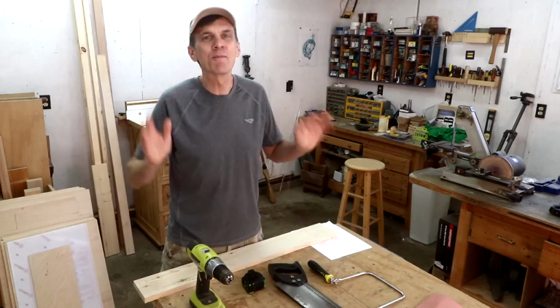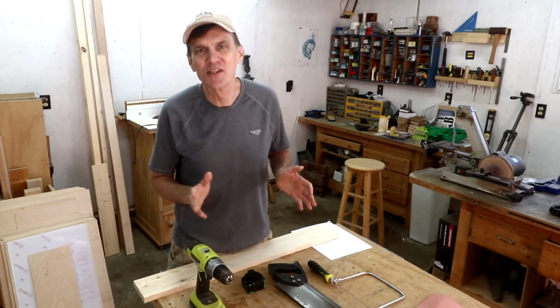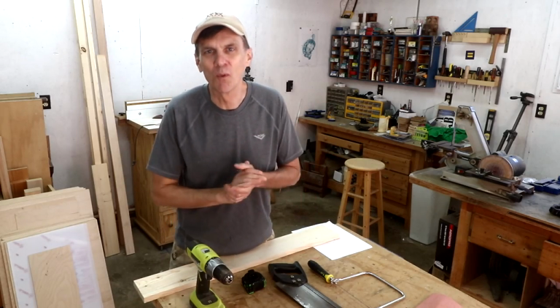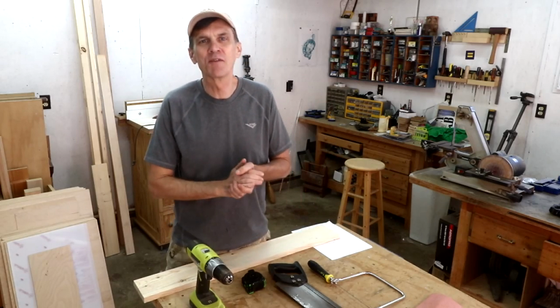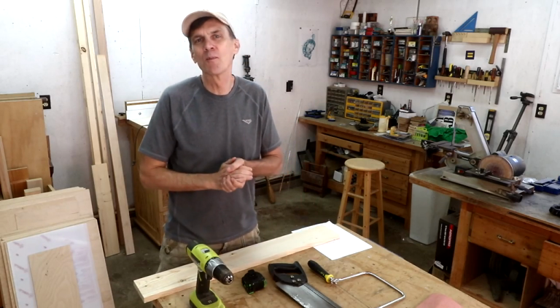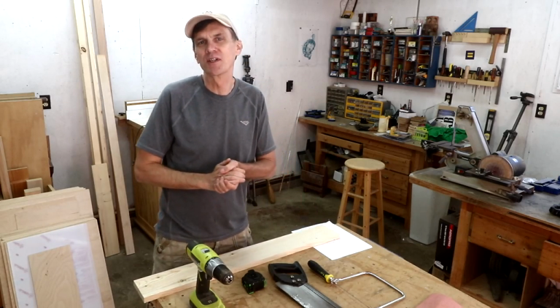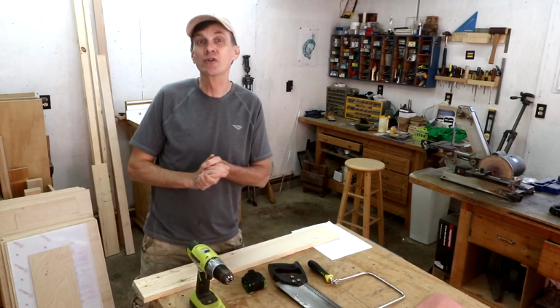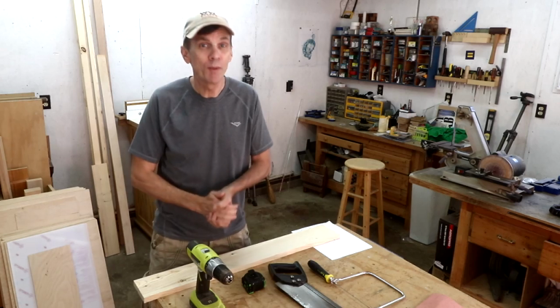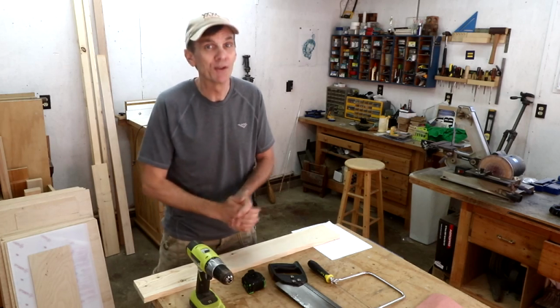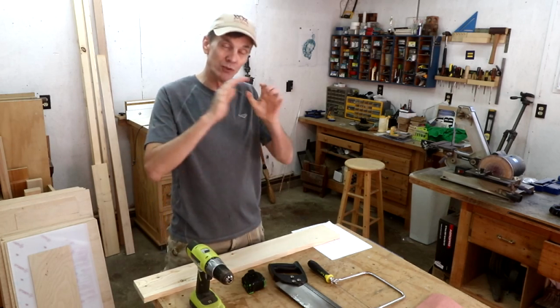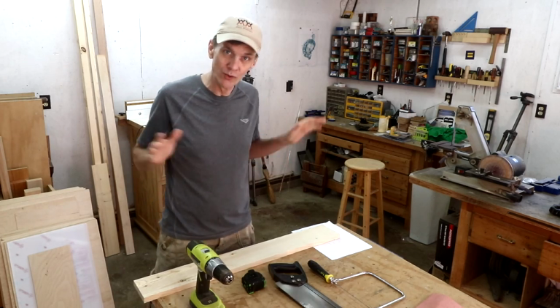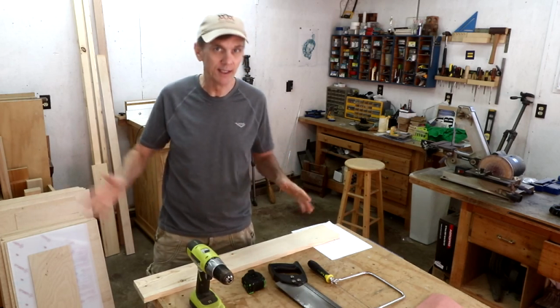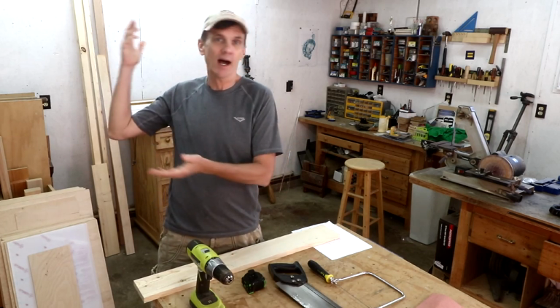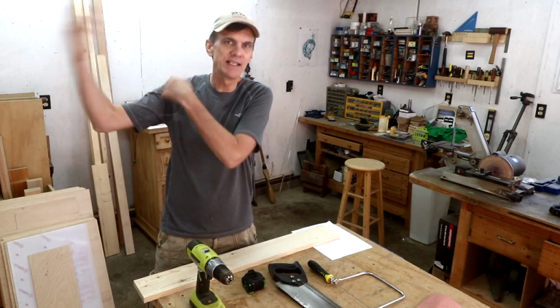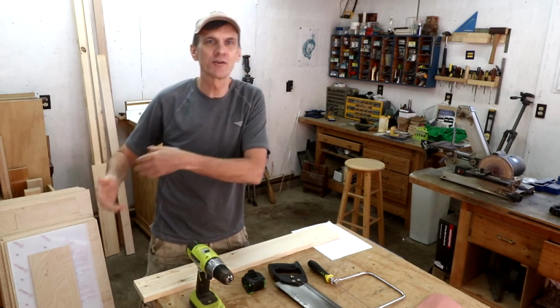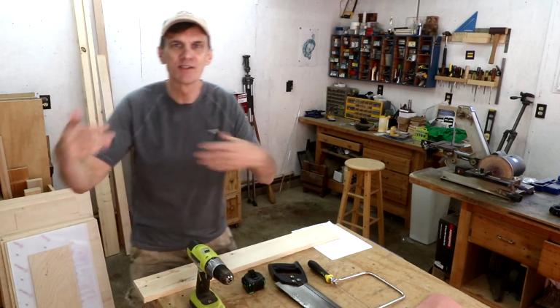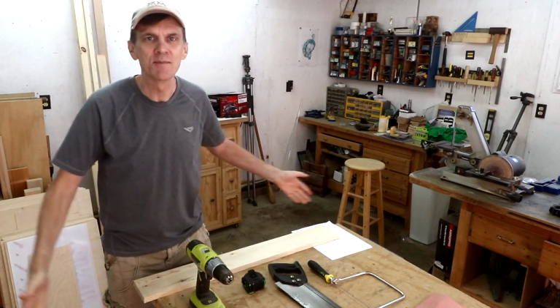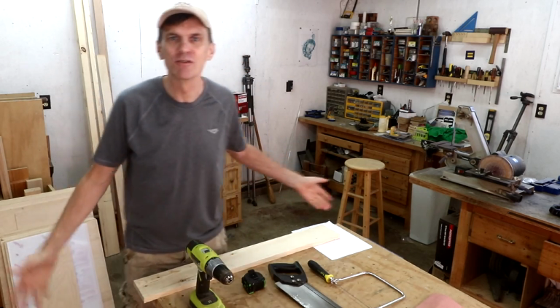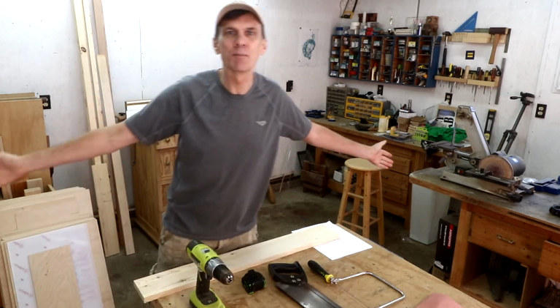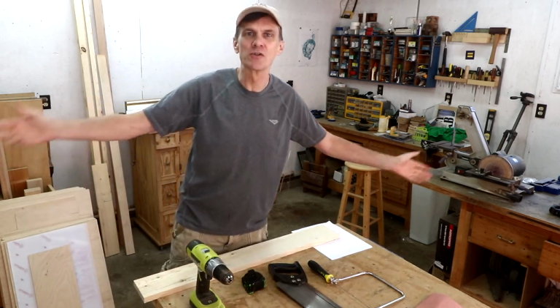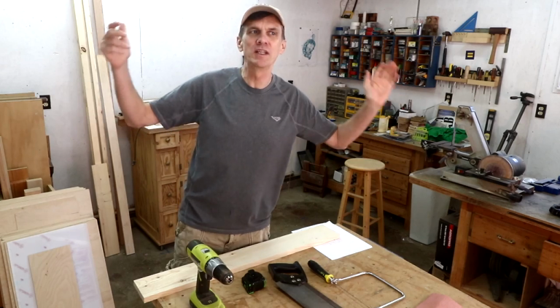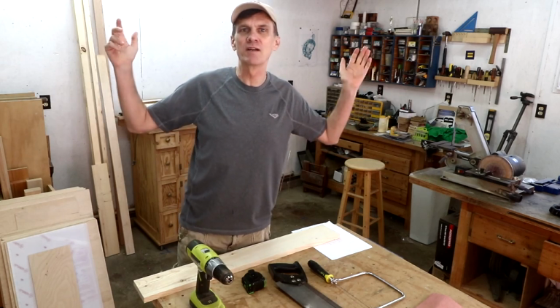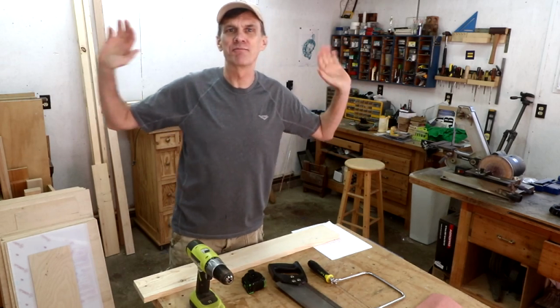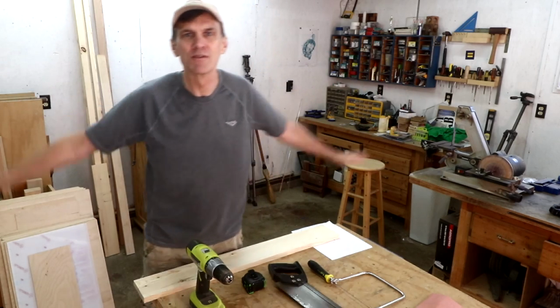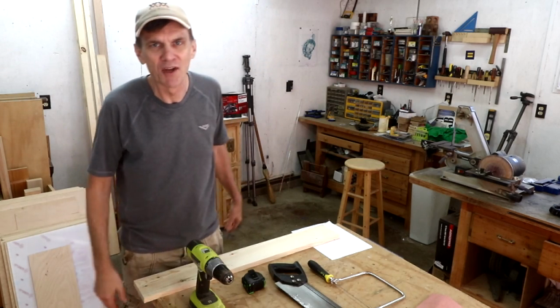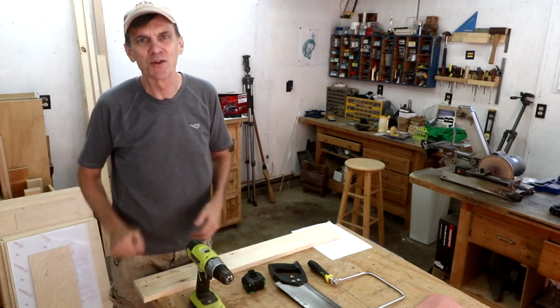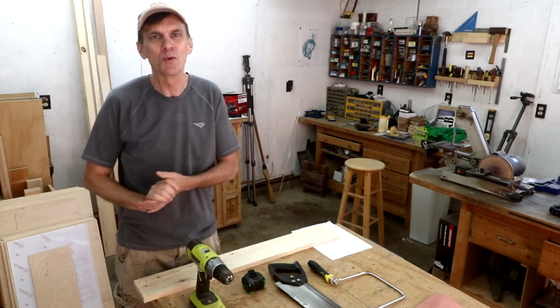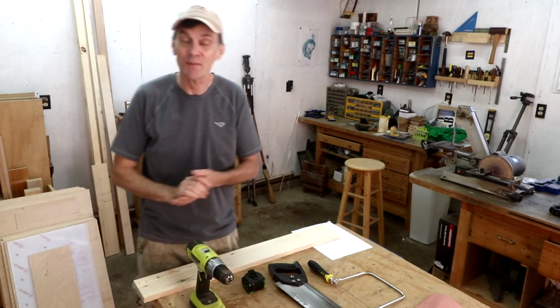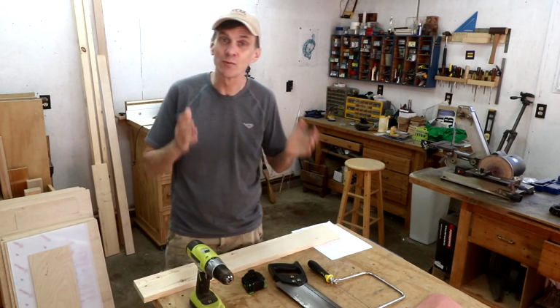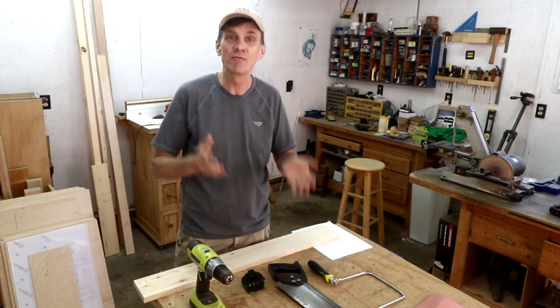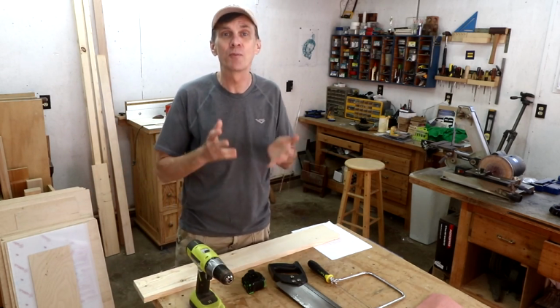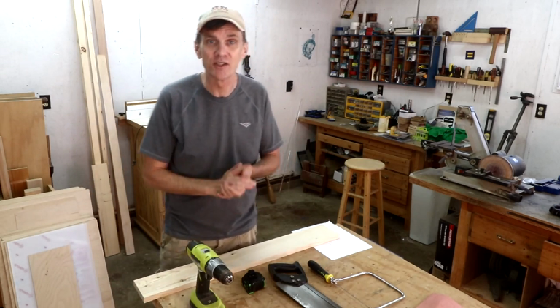One of my missions on Woodworking for Mere Mortals is to show people that you don't need laser cutters, CNC machines, 3D printers, or need to spend thousands of dollars on tools to make some really fun projects.